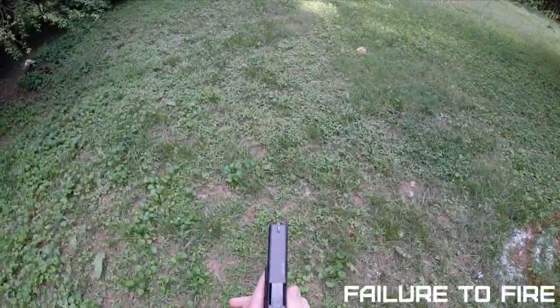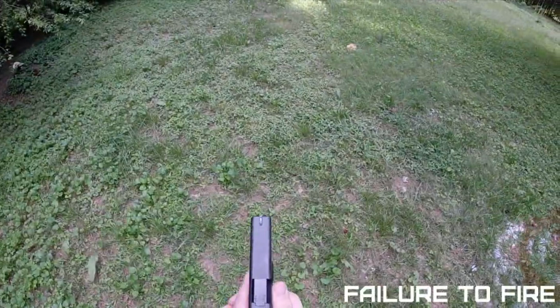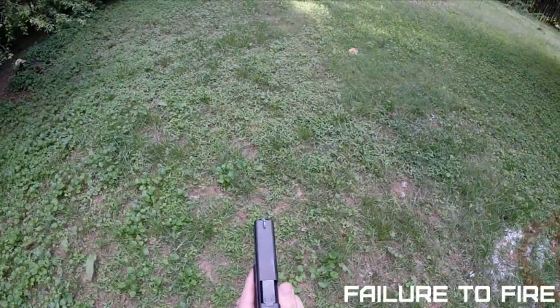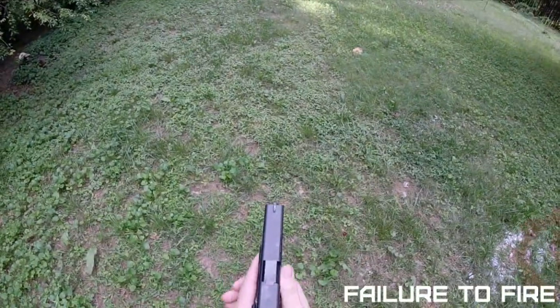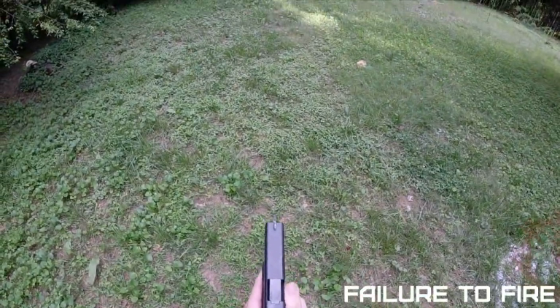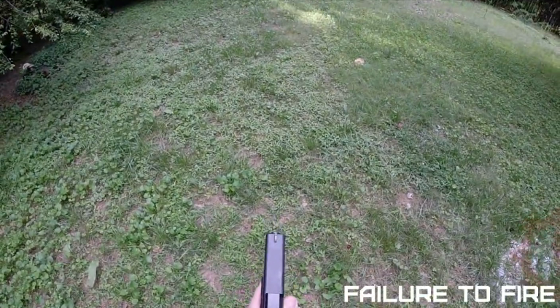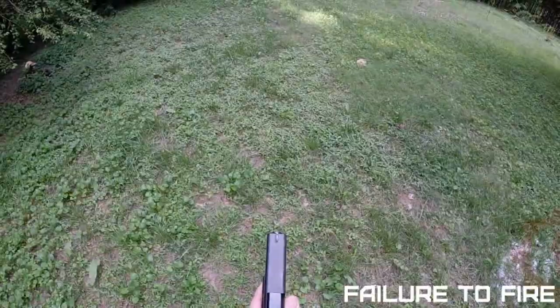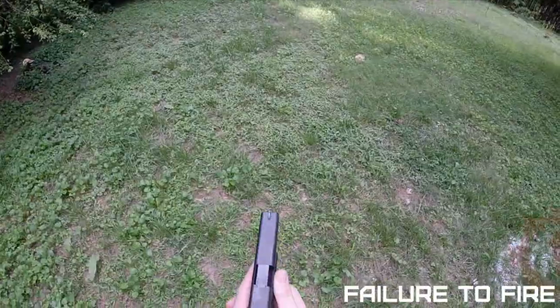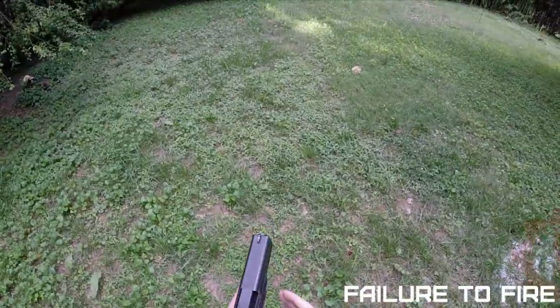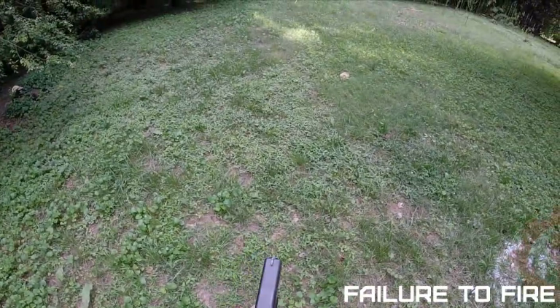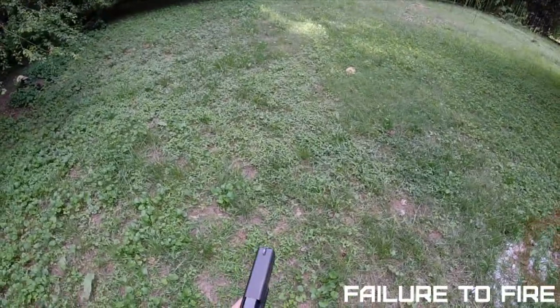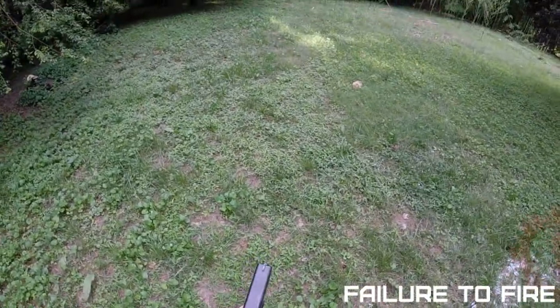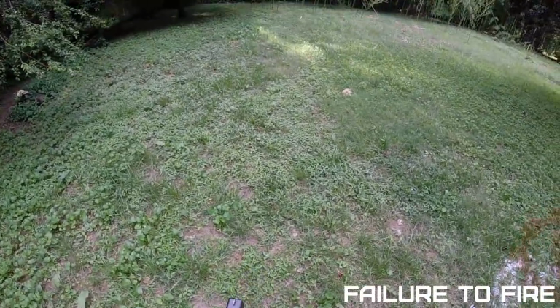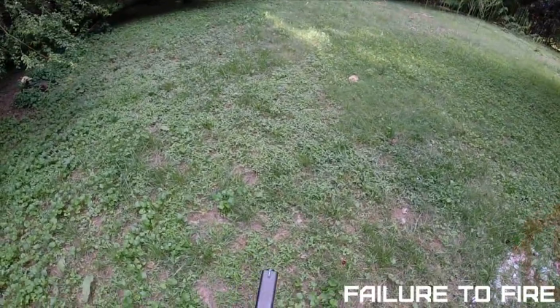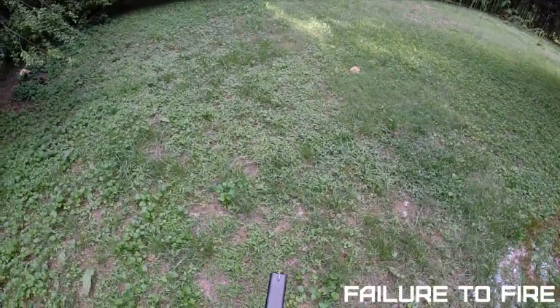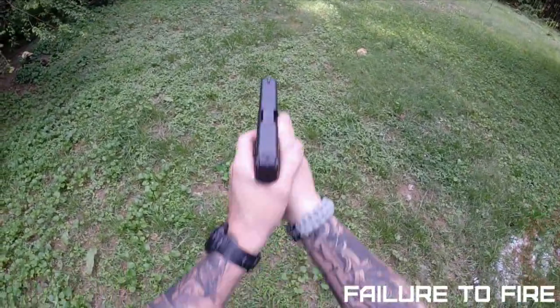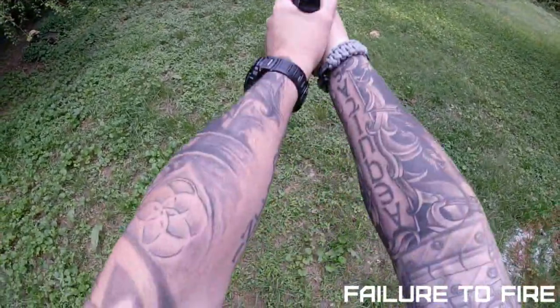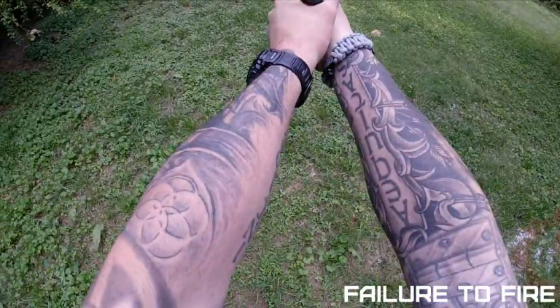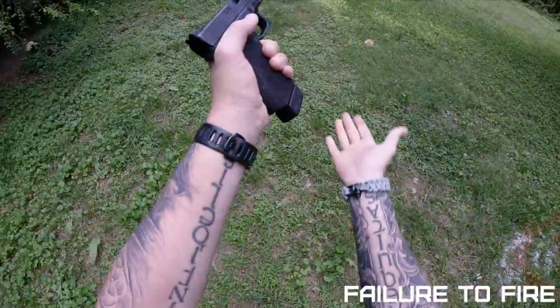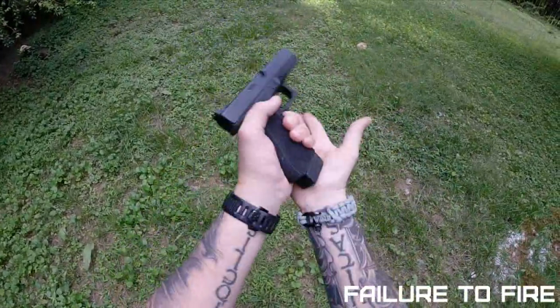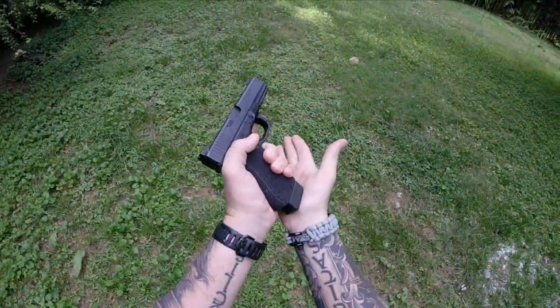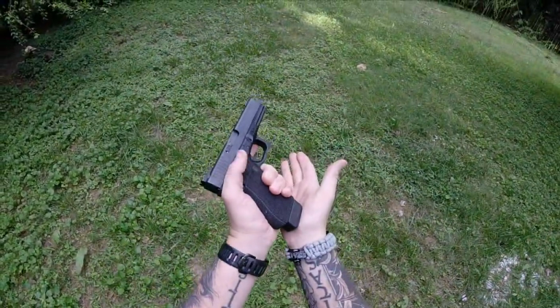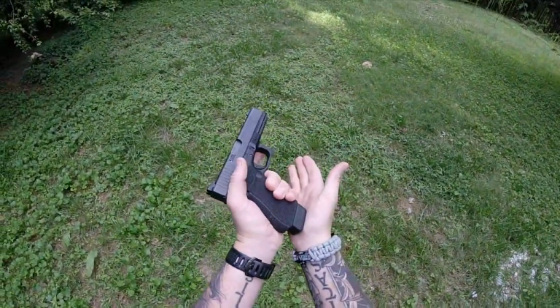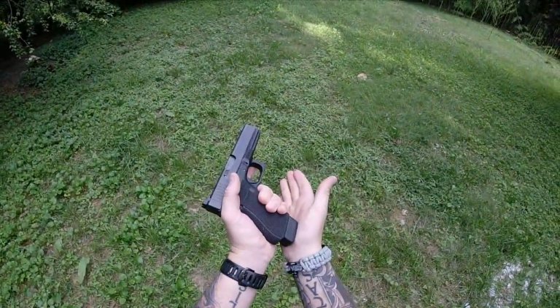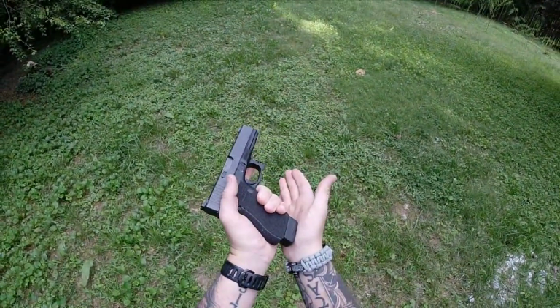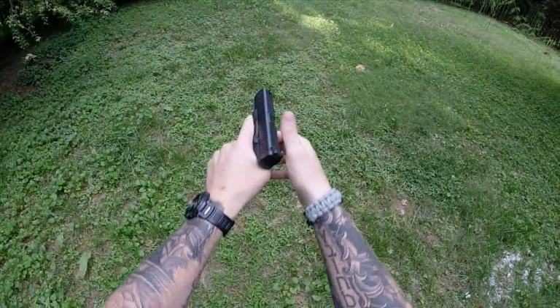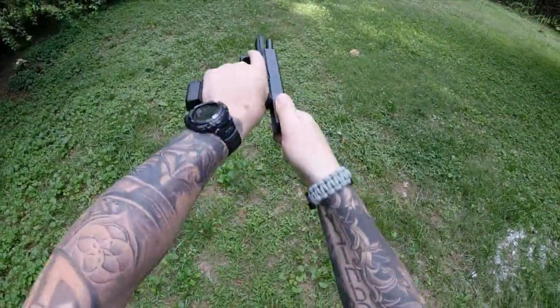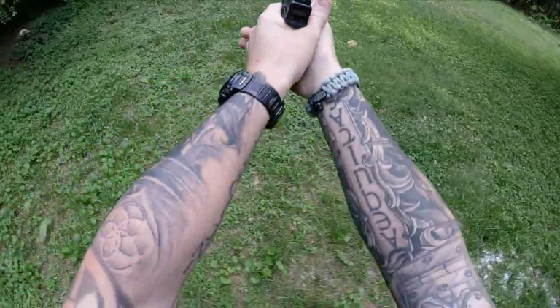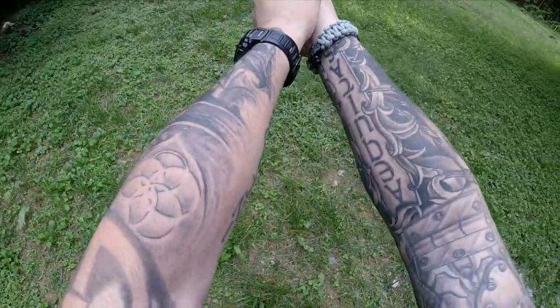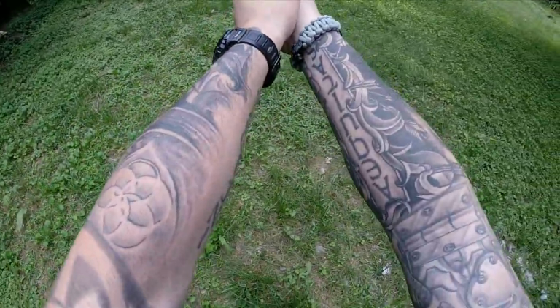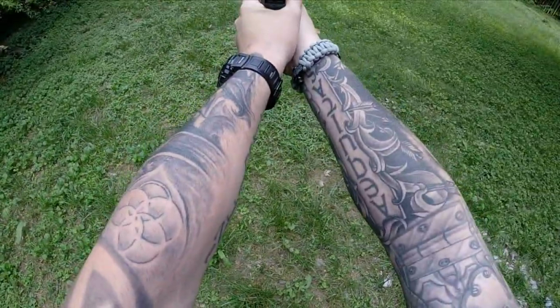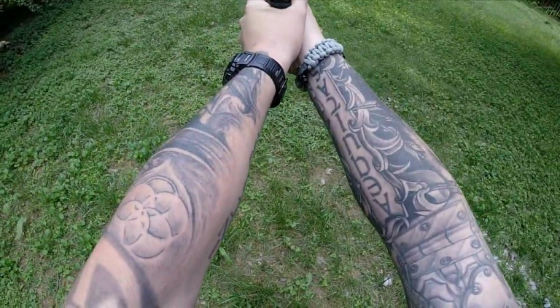When it comes to our tap rack, it's something you're going to experience out of the holster — it can happen right as the weapon comes out. You present, you get a click, all you do is tap the bottom of the magazine, ensure it's seated, rack, reassess your threat, and fire if necessary.